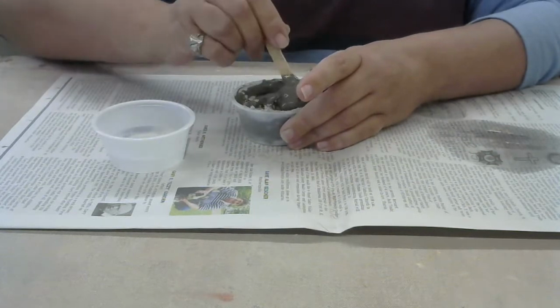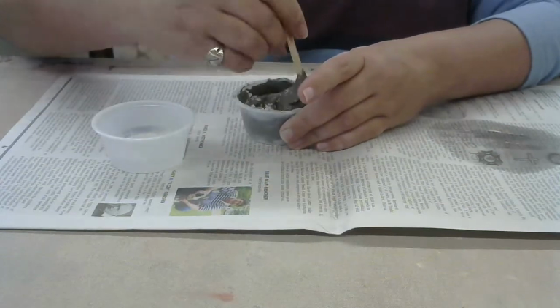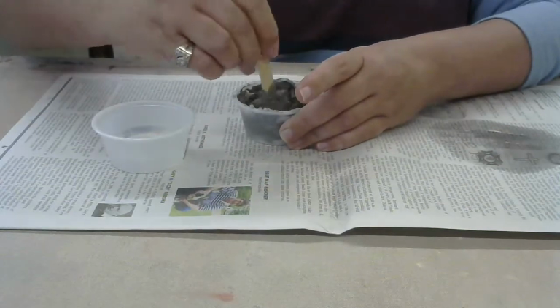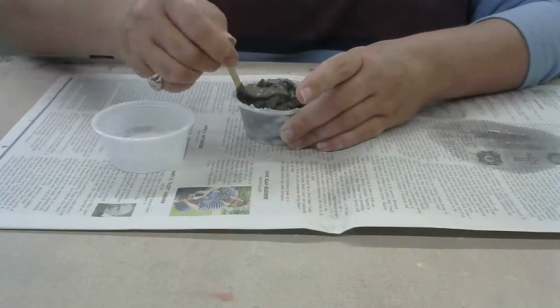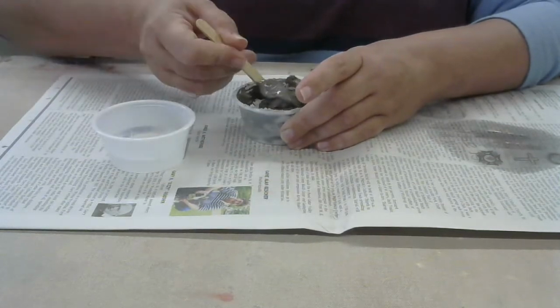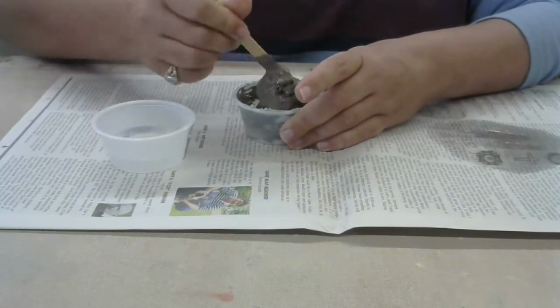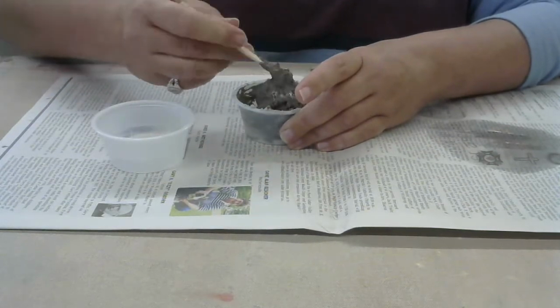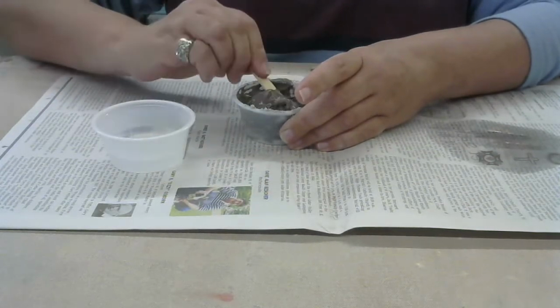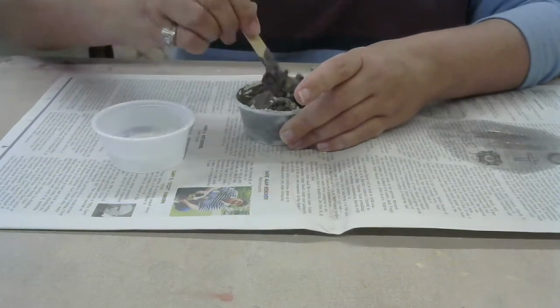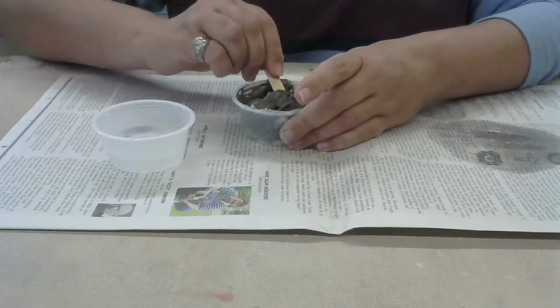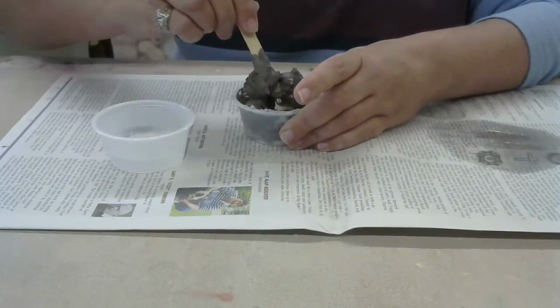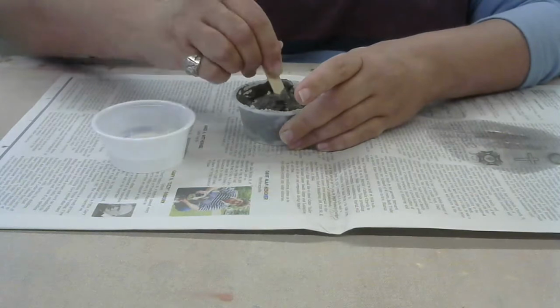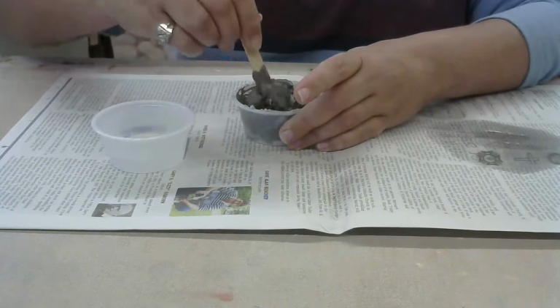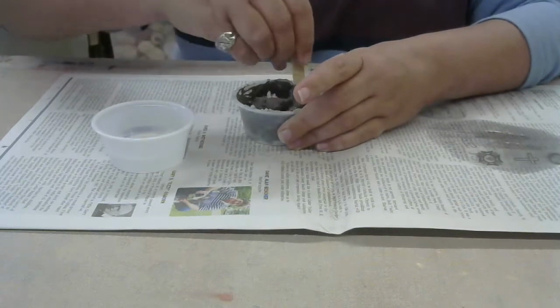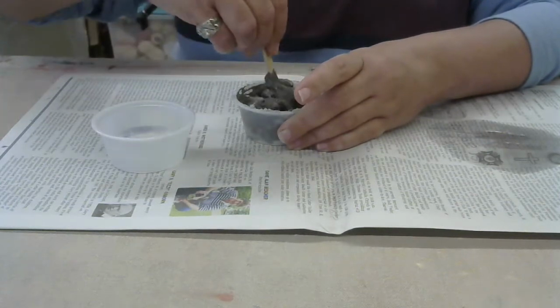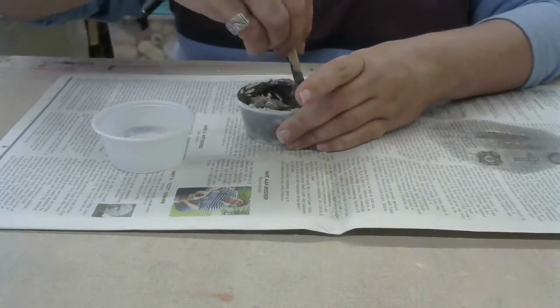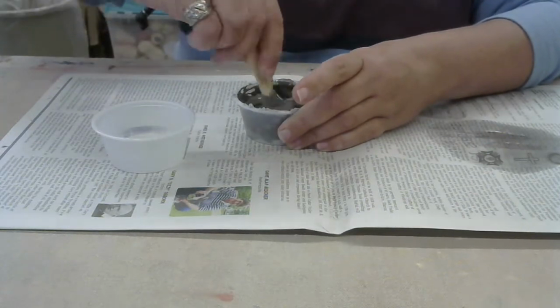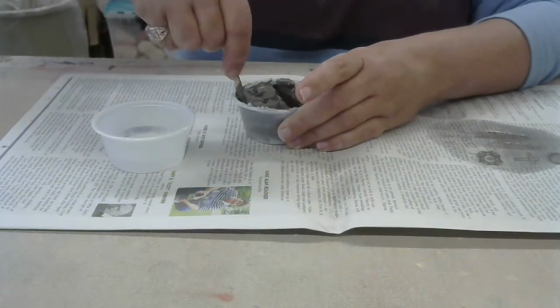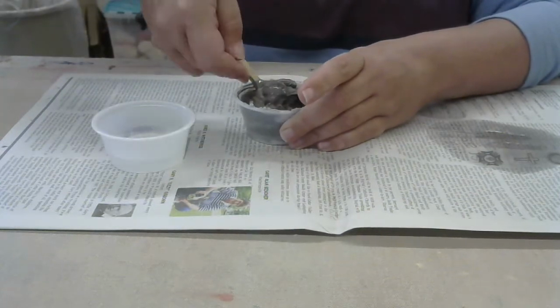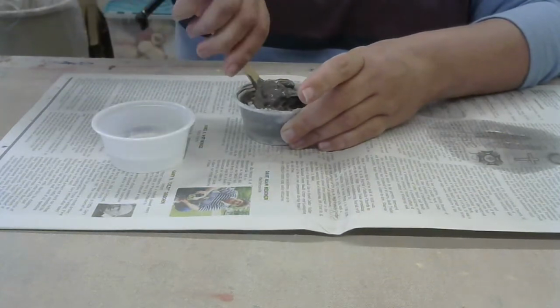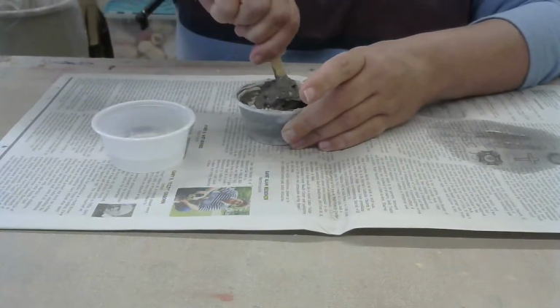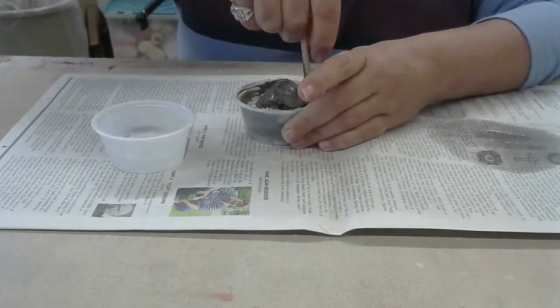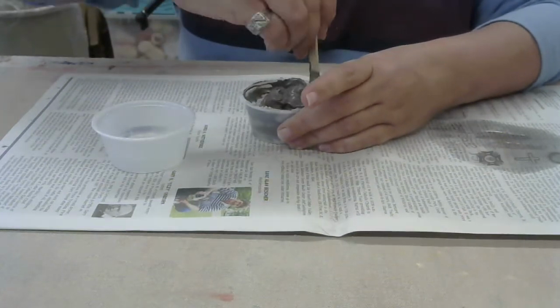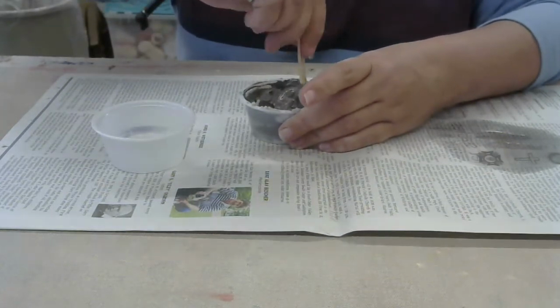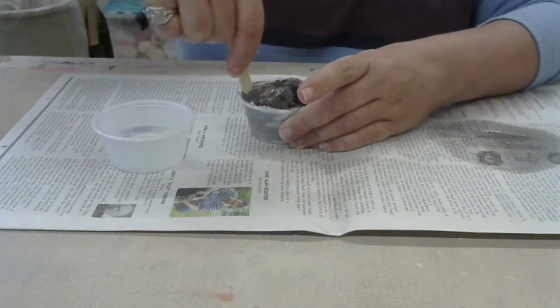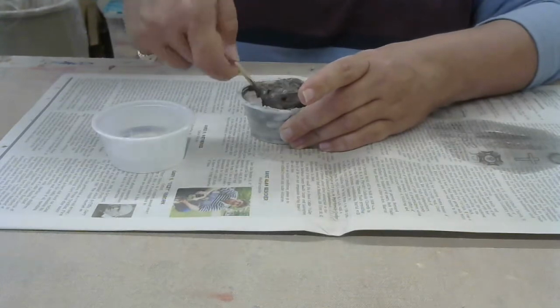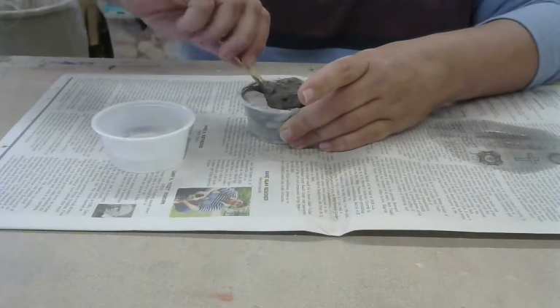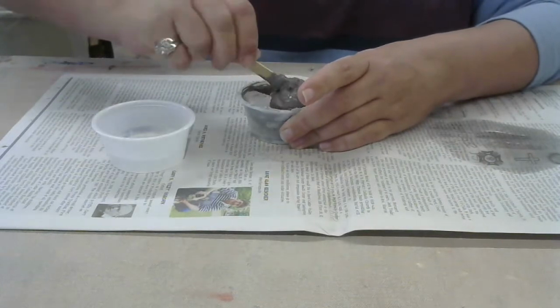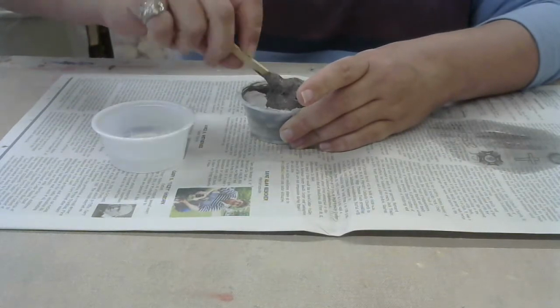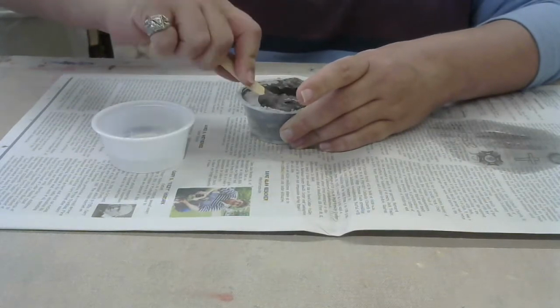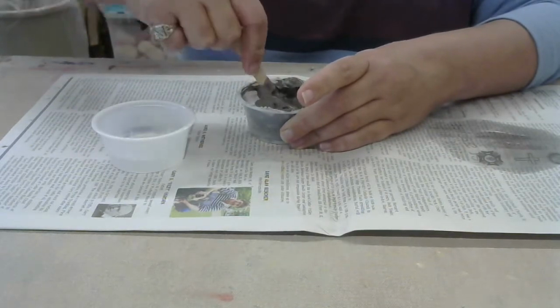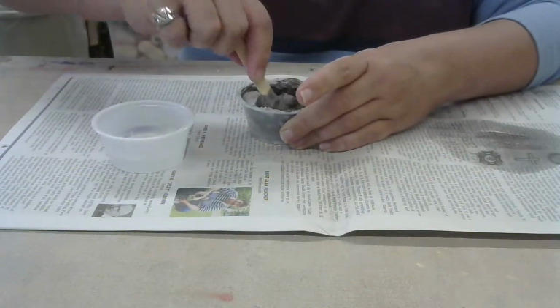I put a piece of newspaper down while working with the powder form of the clay, simply because I want to be able to put those powders into the garbage once I'm finished.